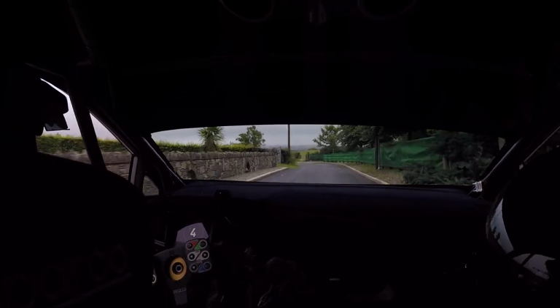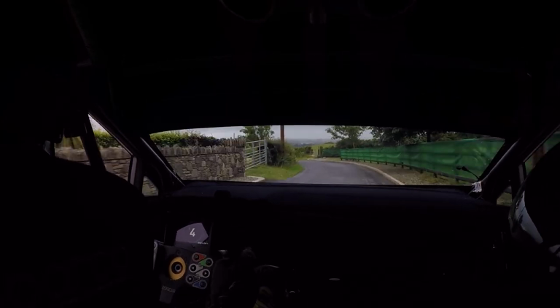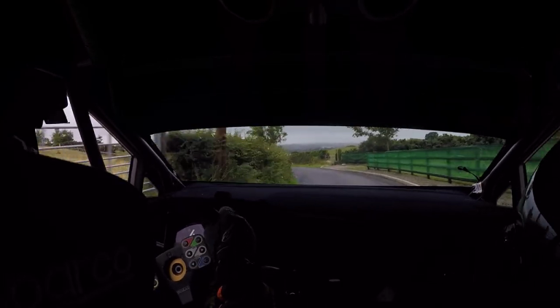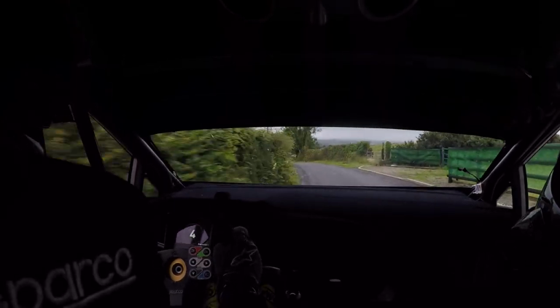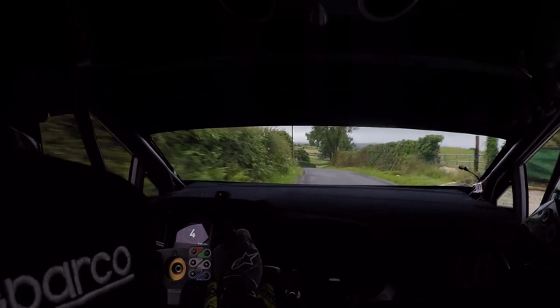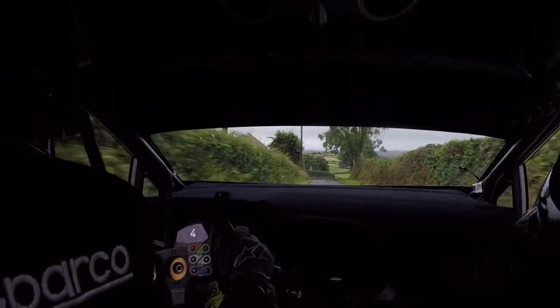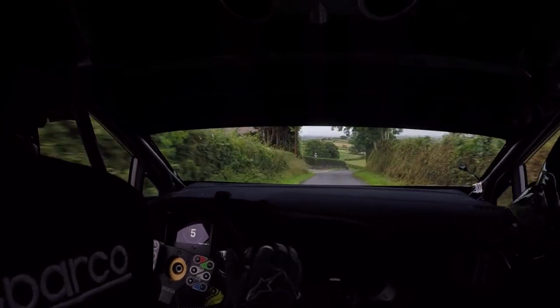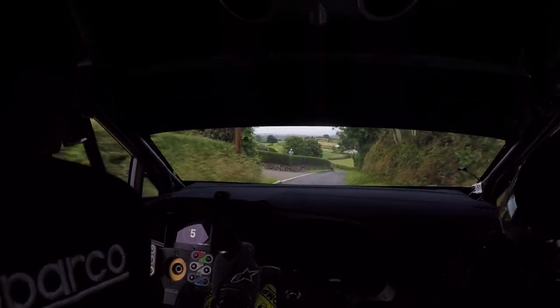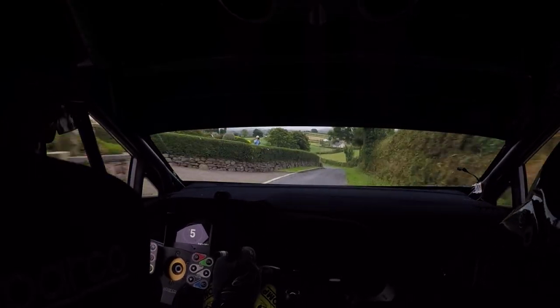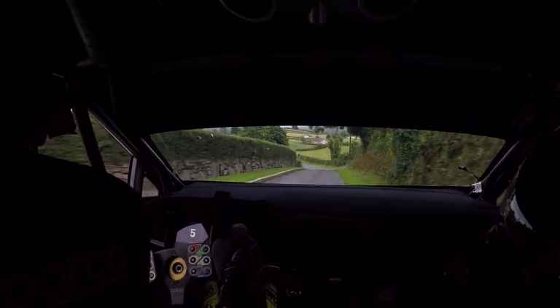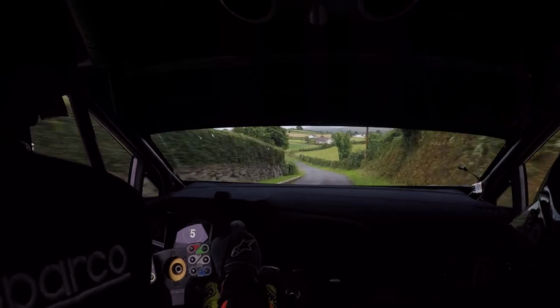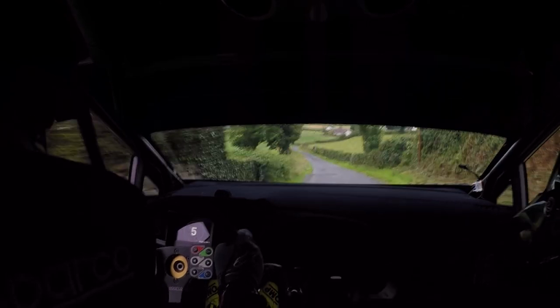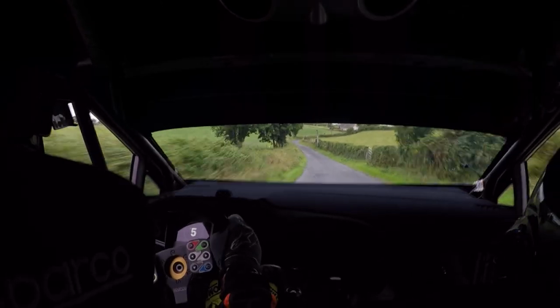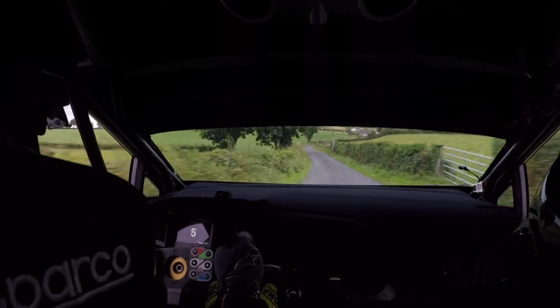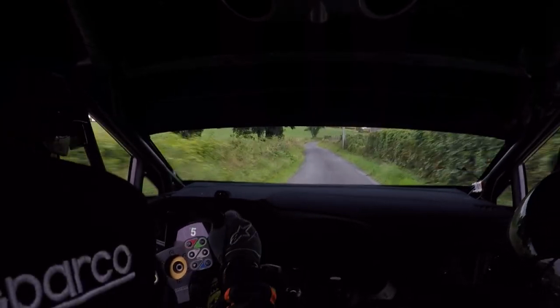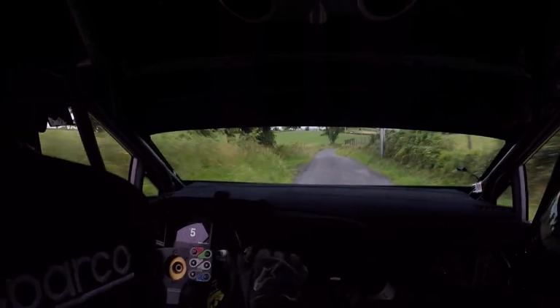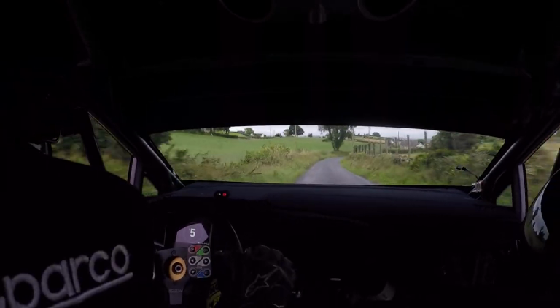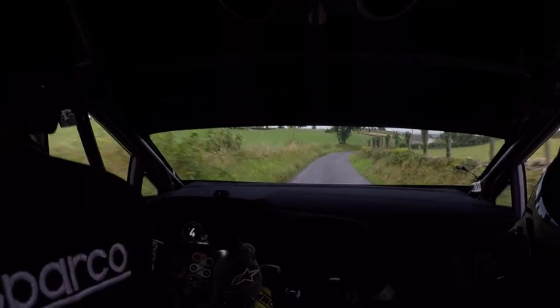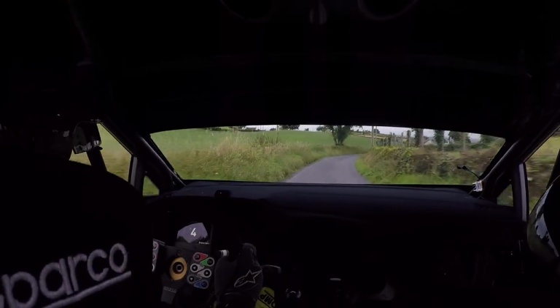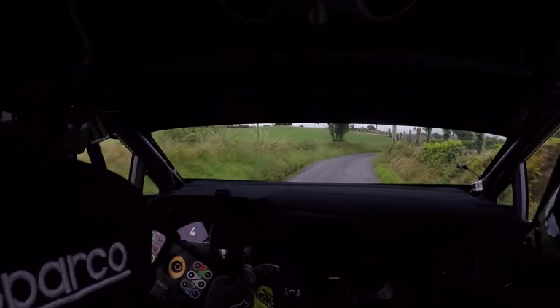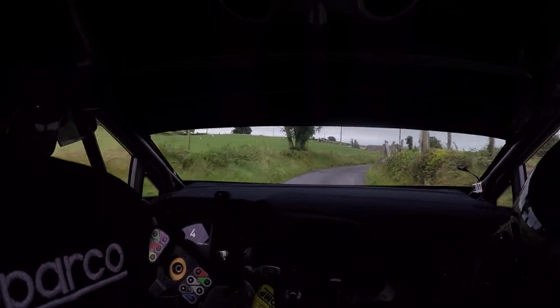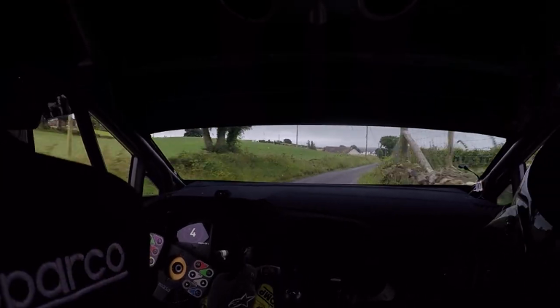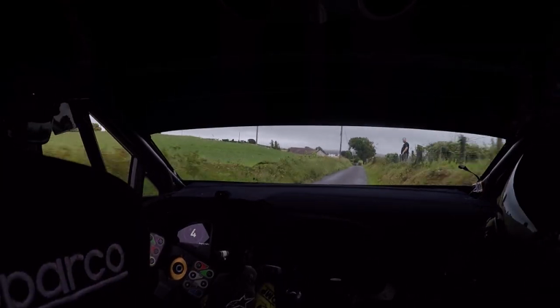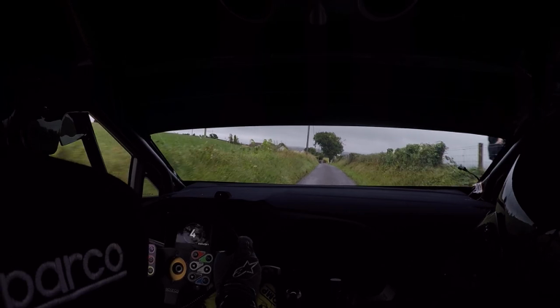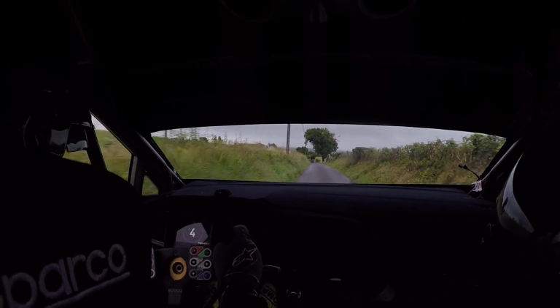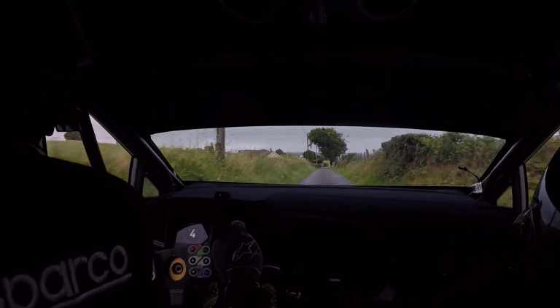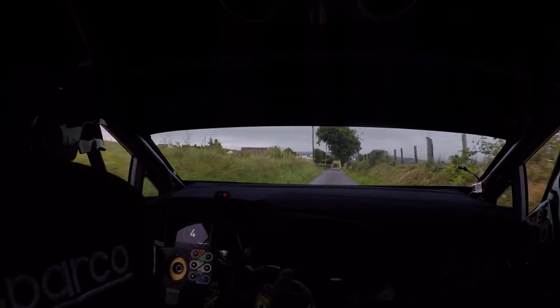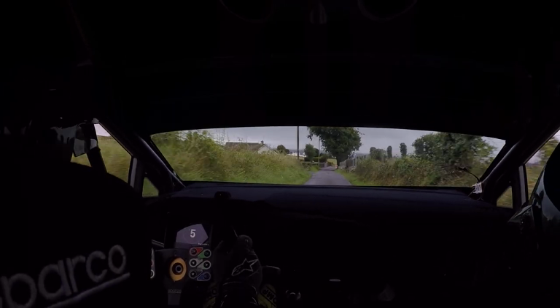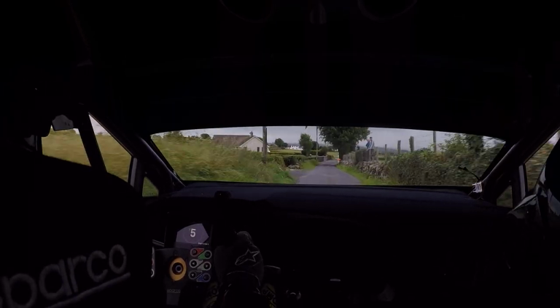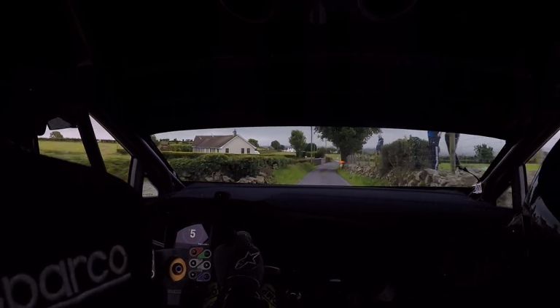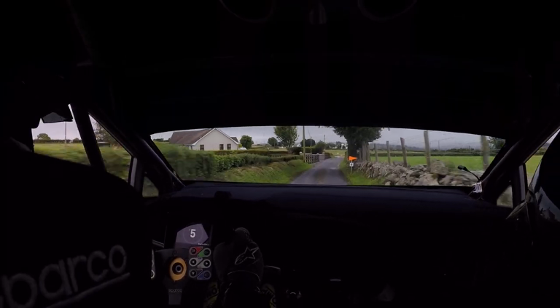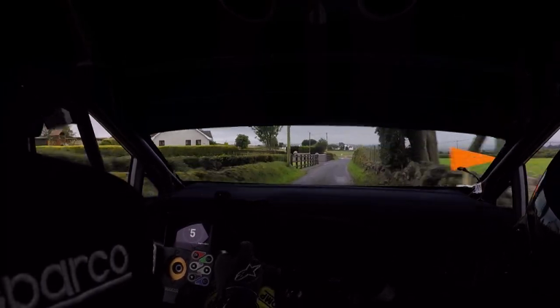Flat right, 40, flat six left, 80, four in, minus at the tree, 100. Flat right at the tree, 100, turn hip in, right at the gate, drive, don't.